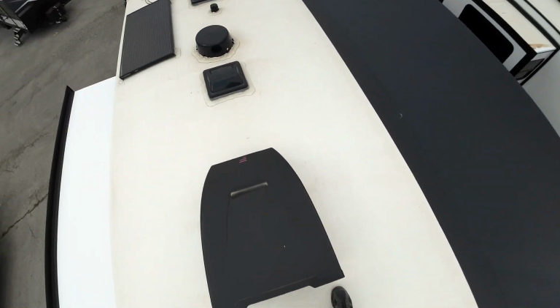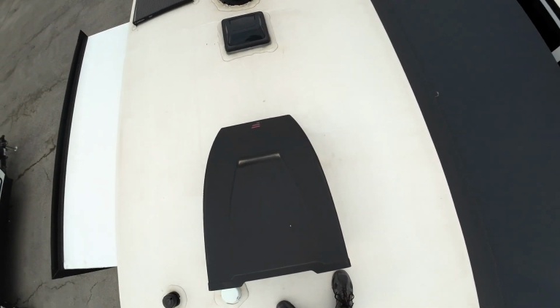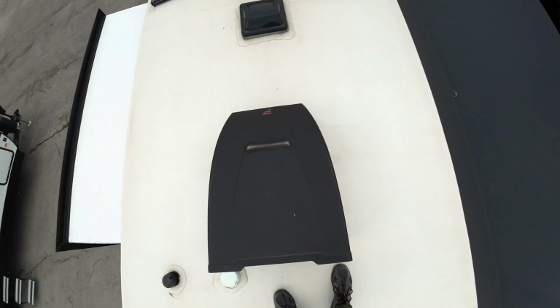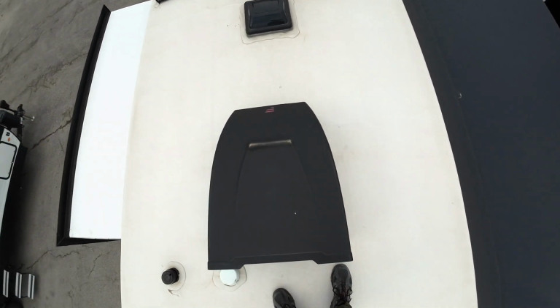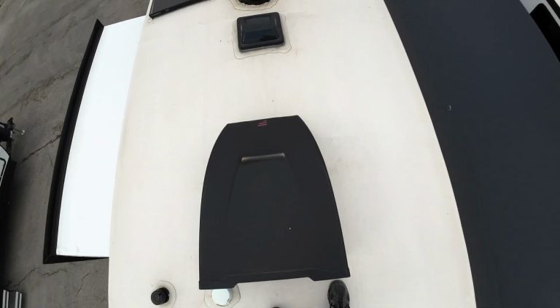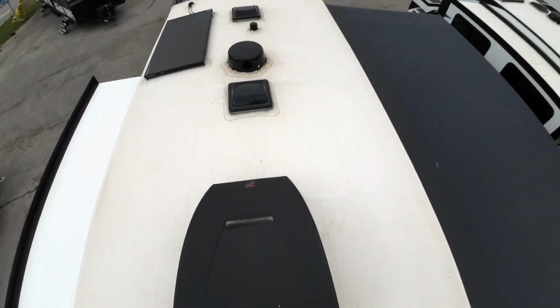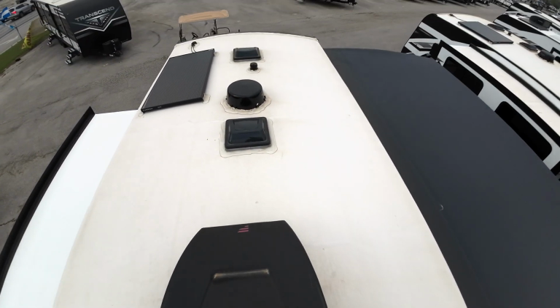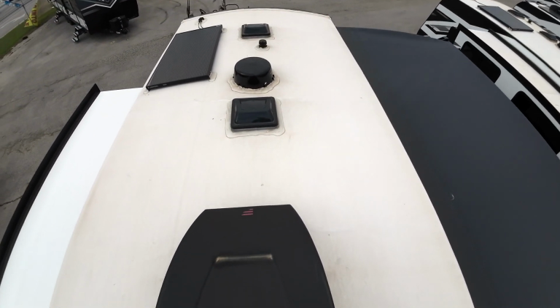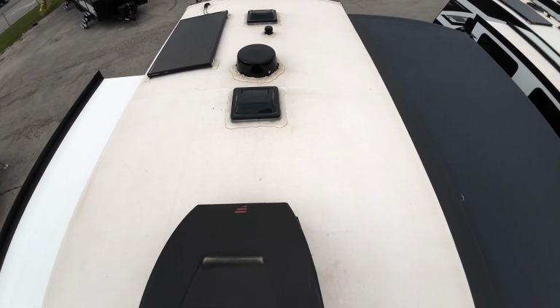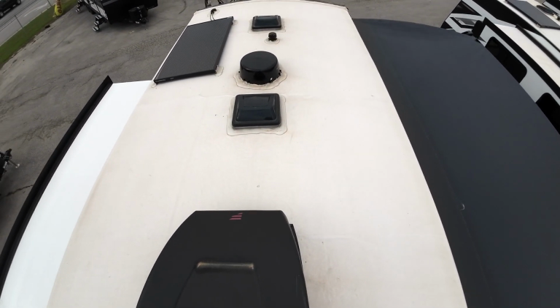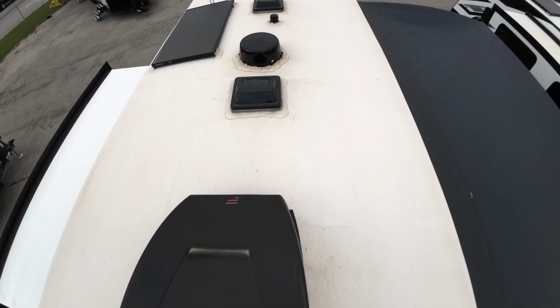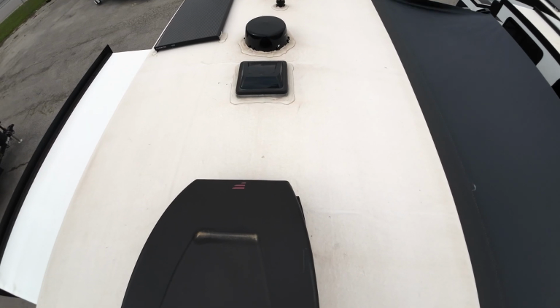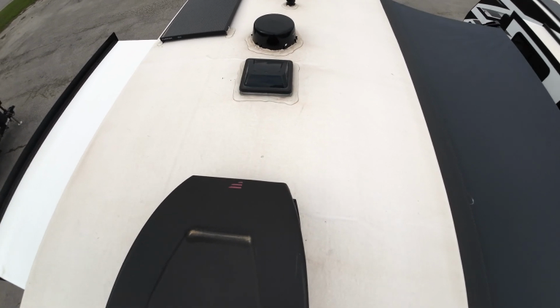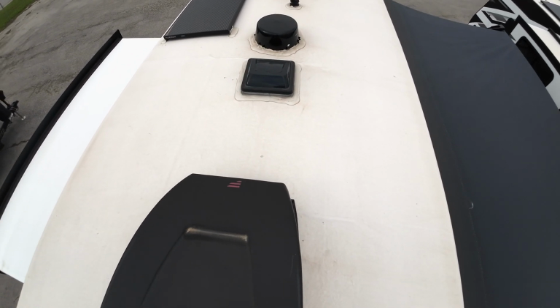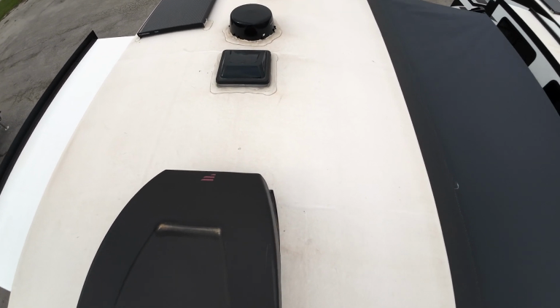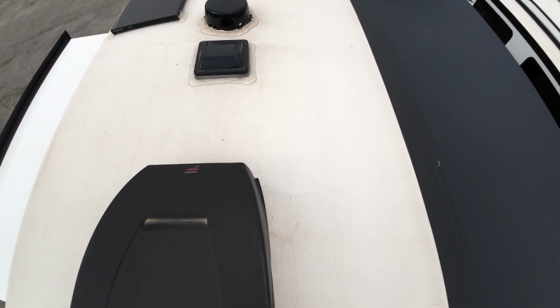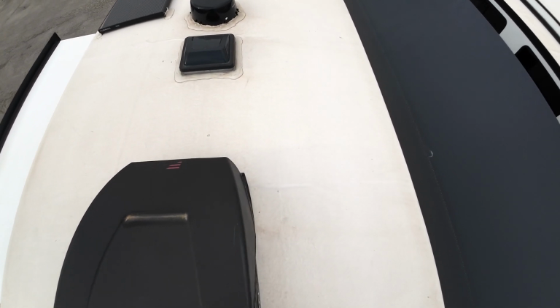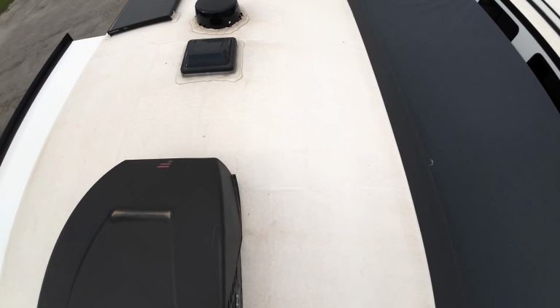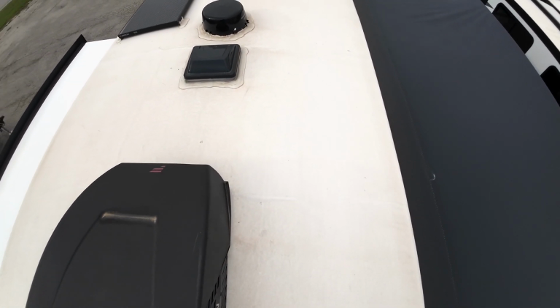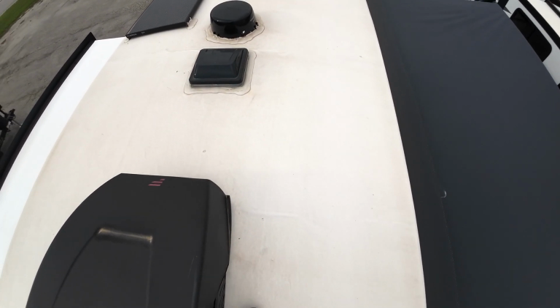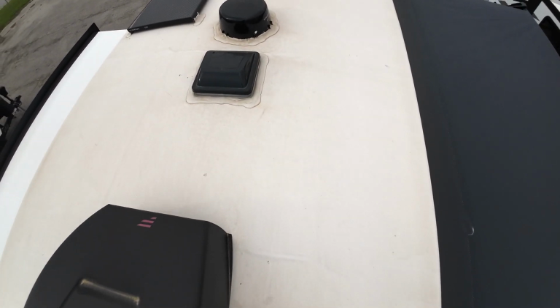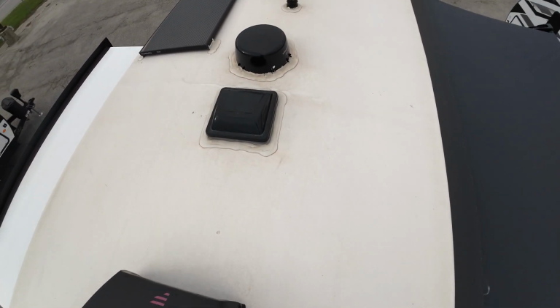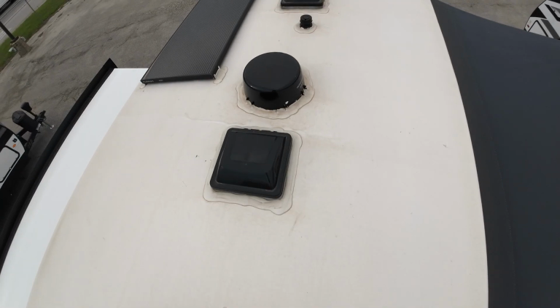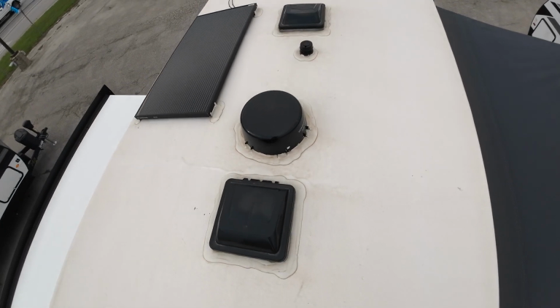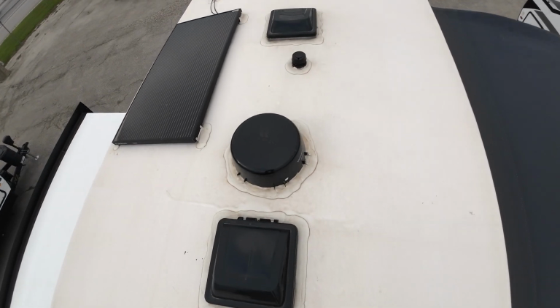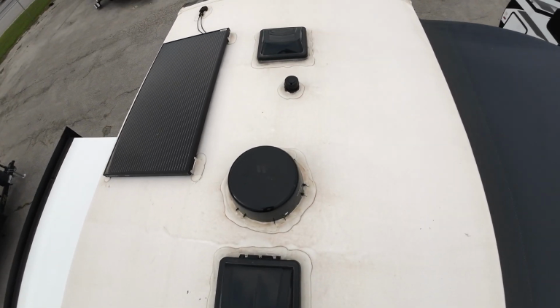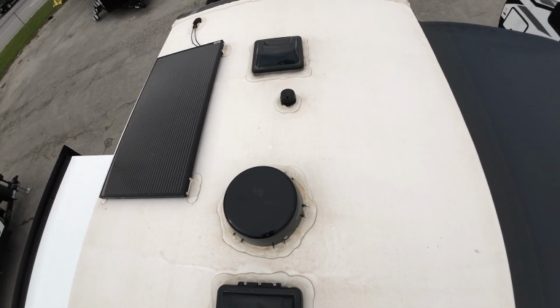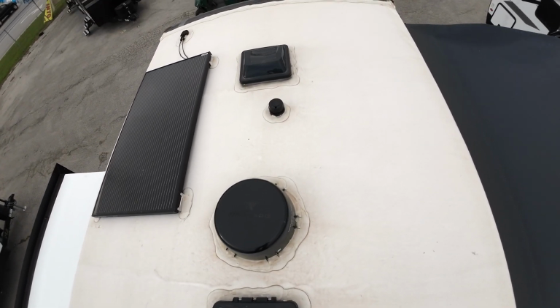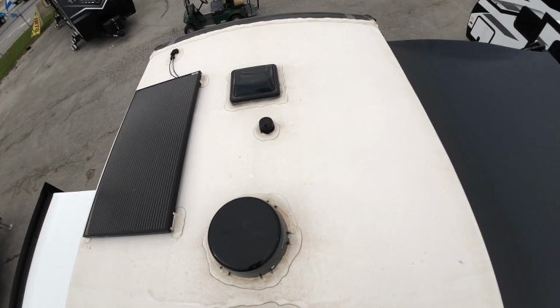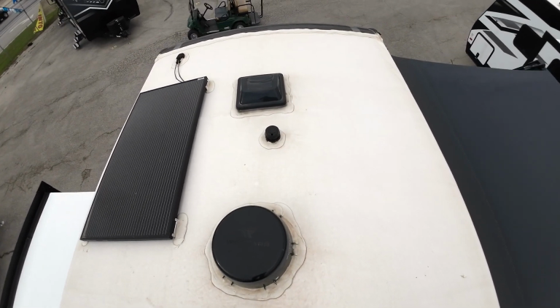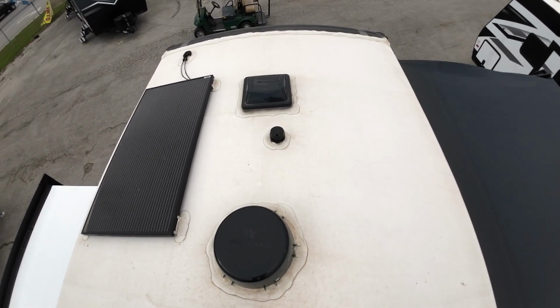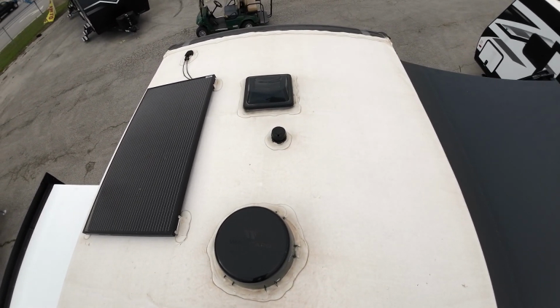Thought I'd send you a little video of the 2400BH that we're going to be getting here mid-next month. We can postpone the payment a little bit to make that make sense a little sooner for you, so that we have one.